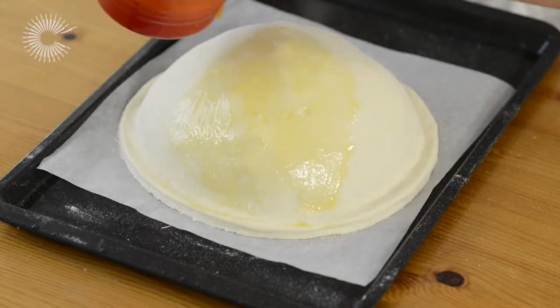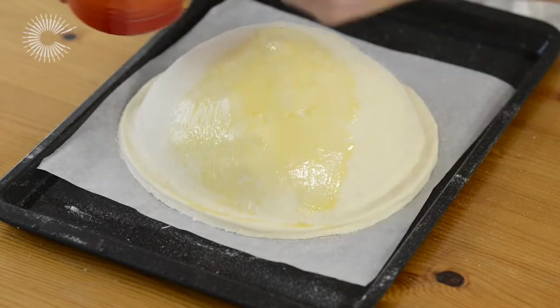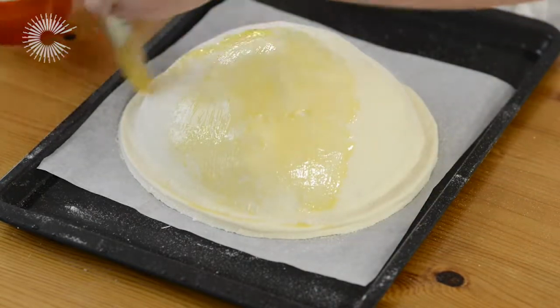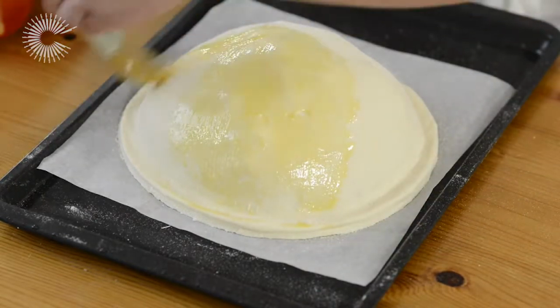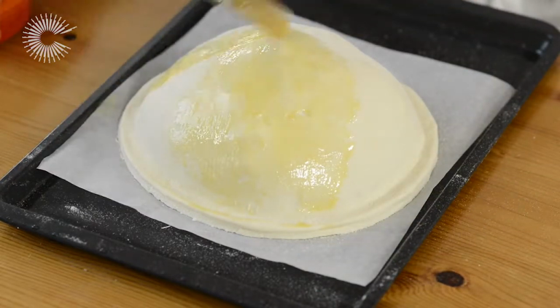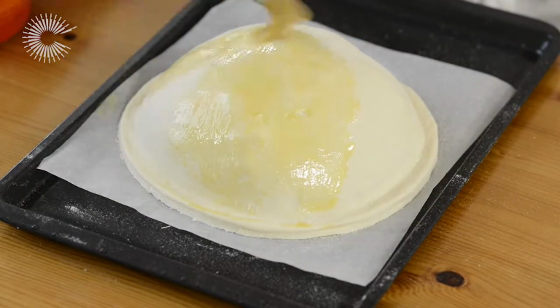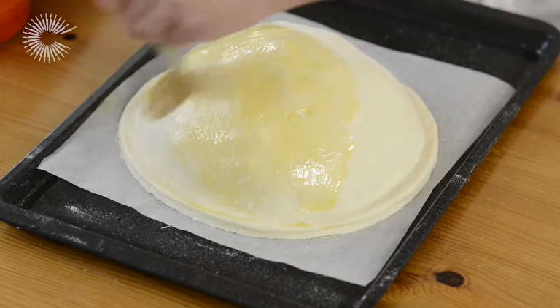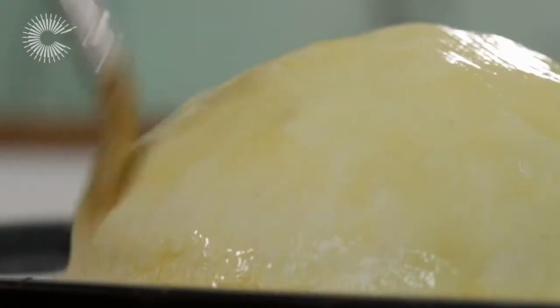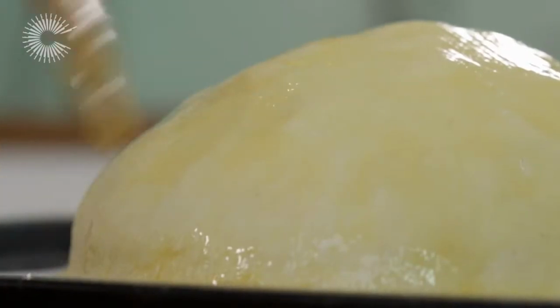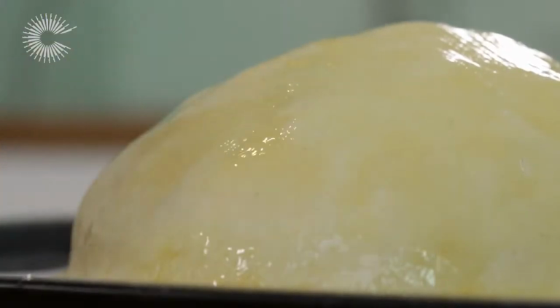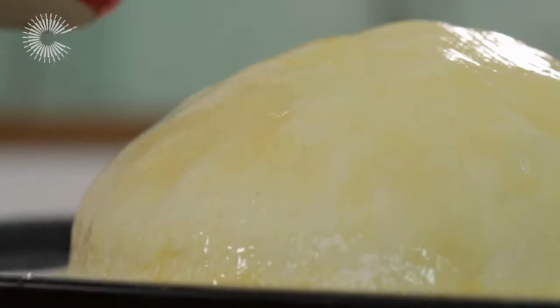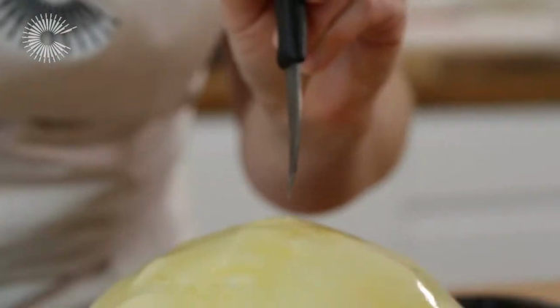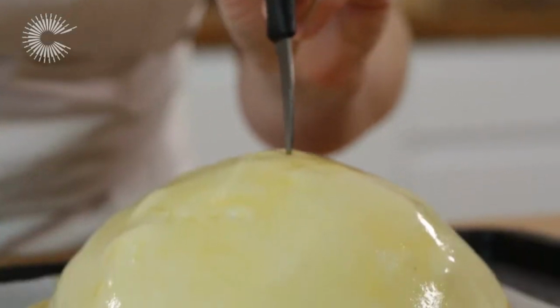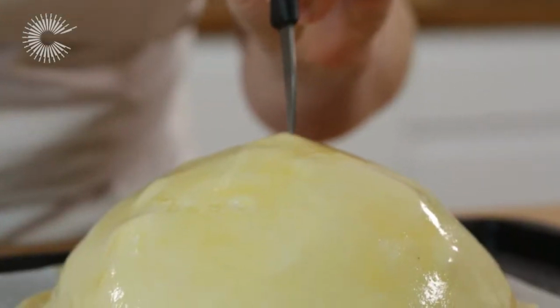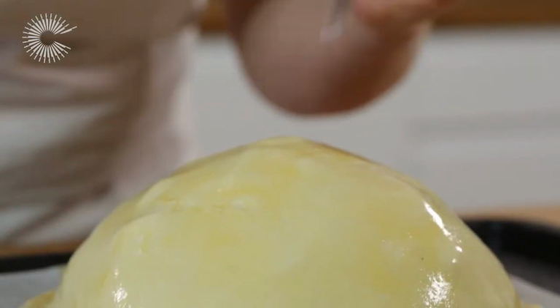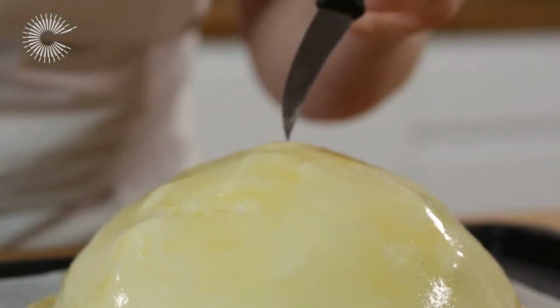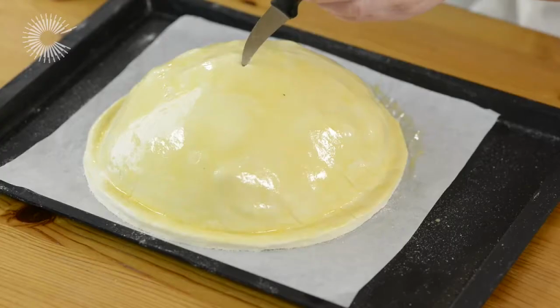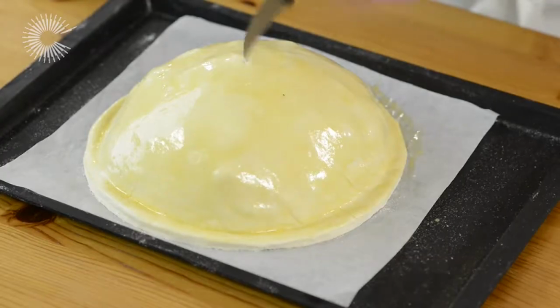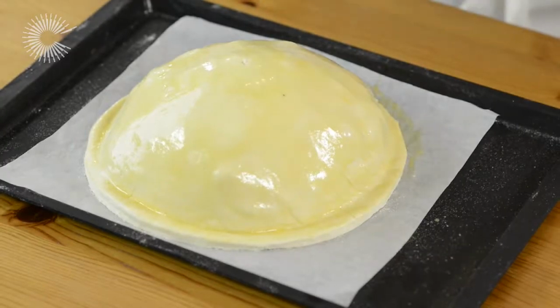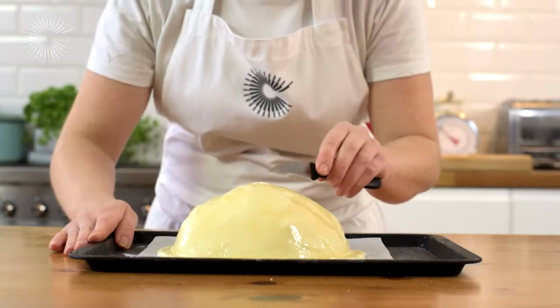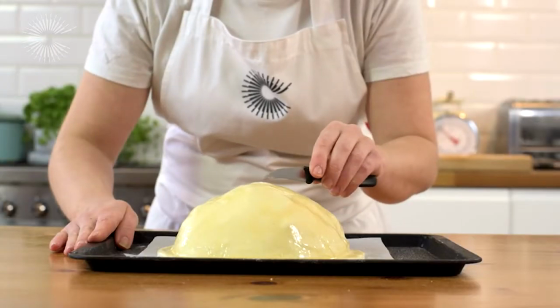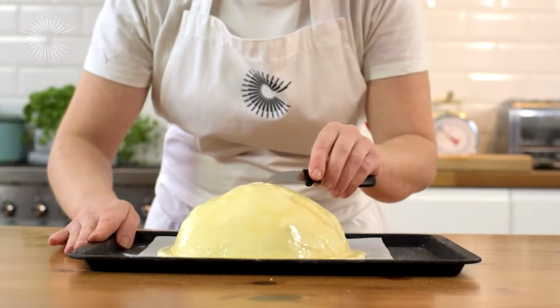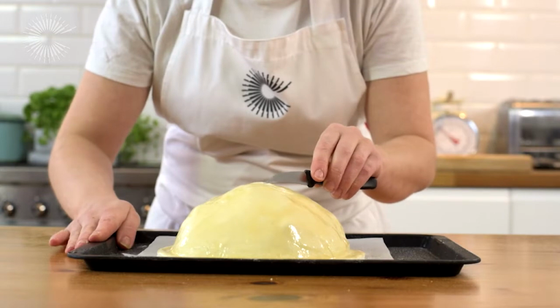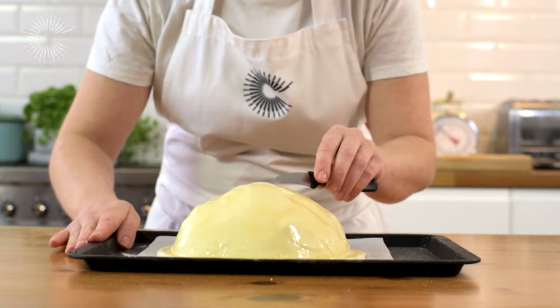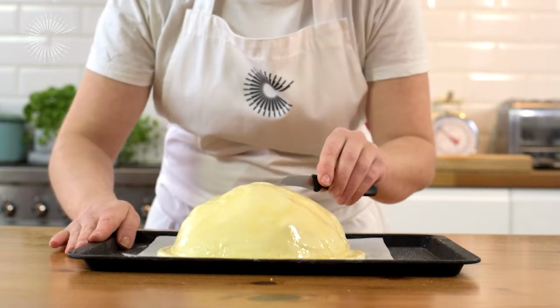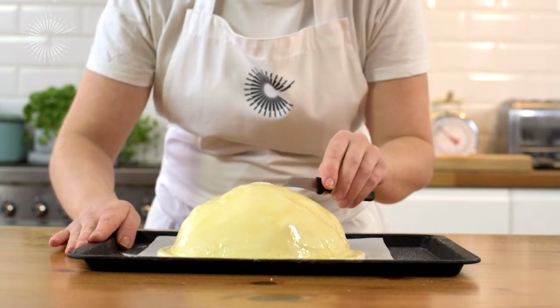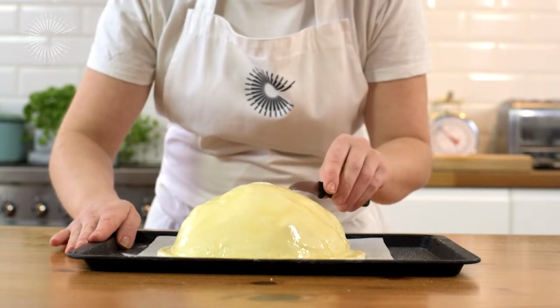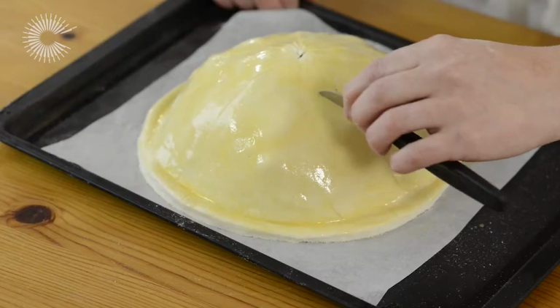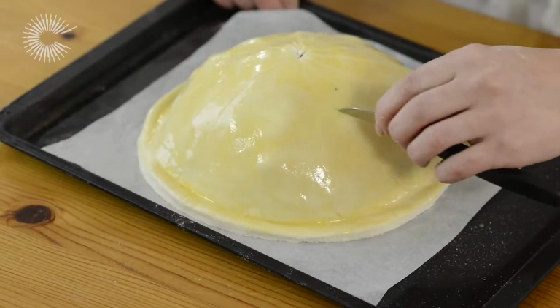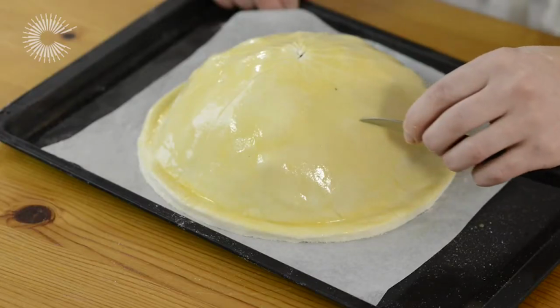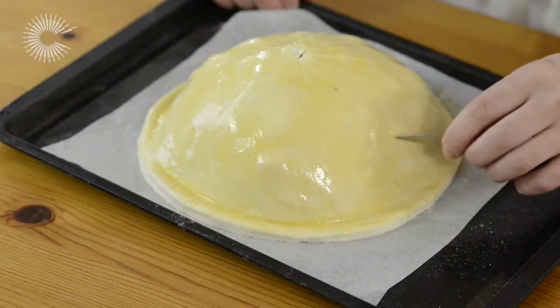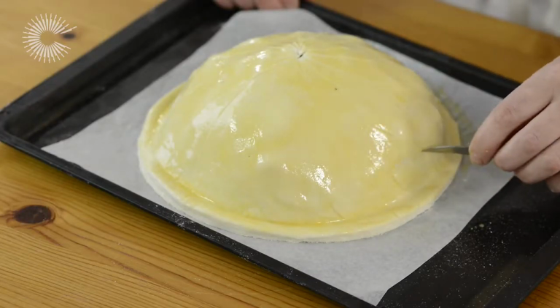Put it back in the fridge for another 15 minutes to set the yolk. Use a small knife or a toothpick to make a small hole in the centre of the pastry and to score curved lines from the top to the bottom.